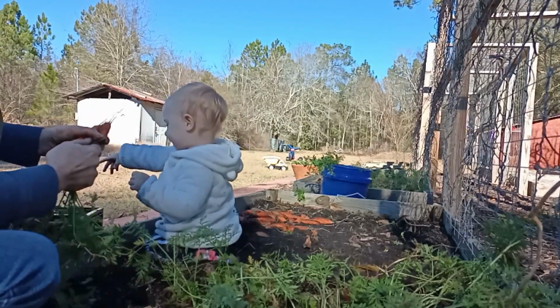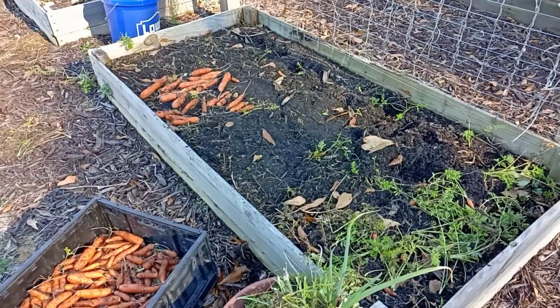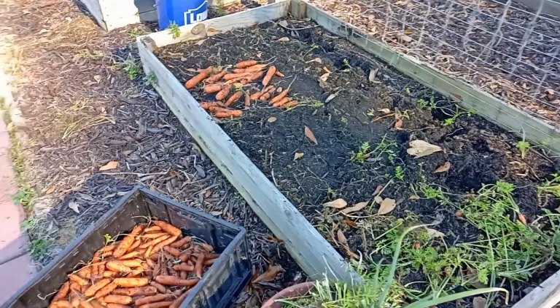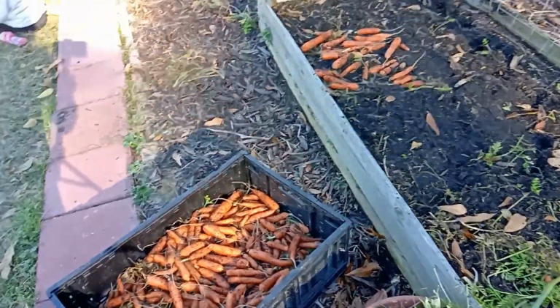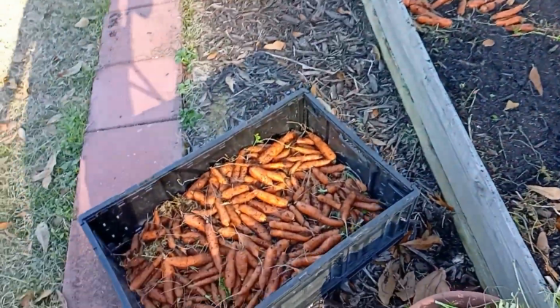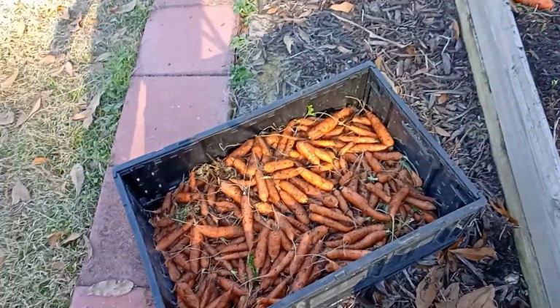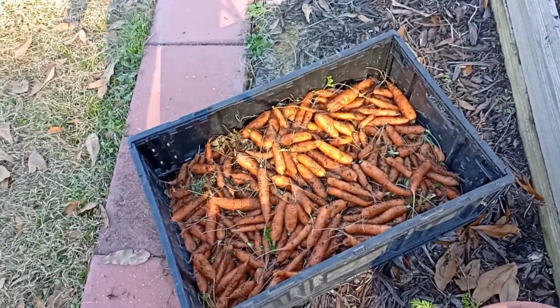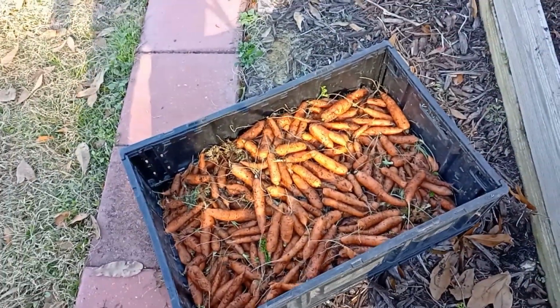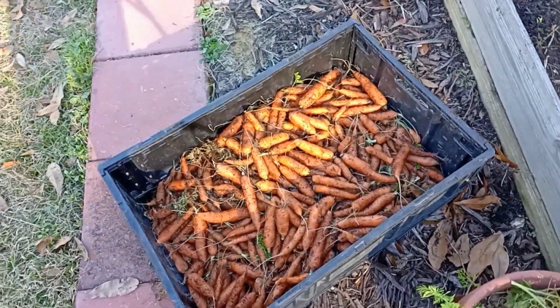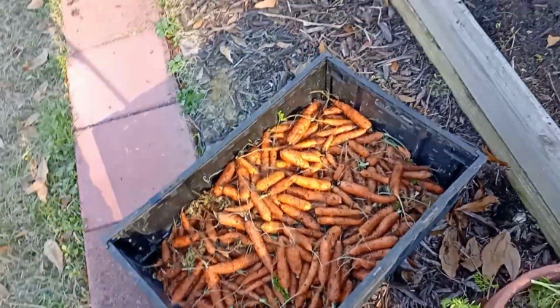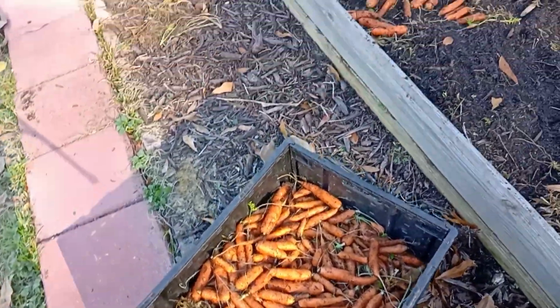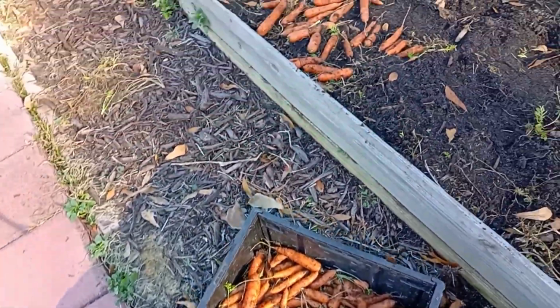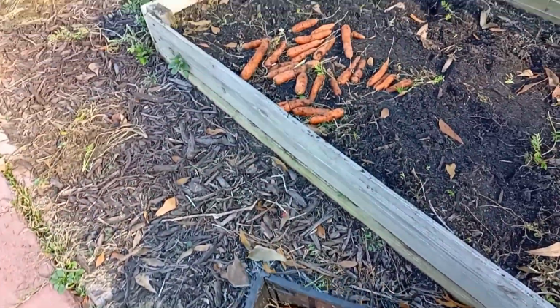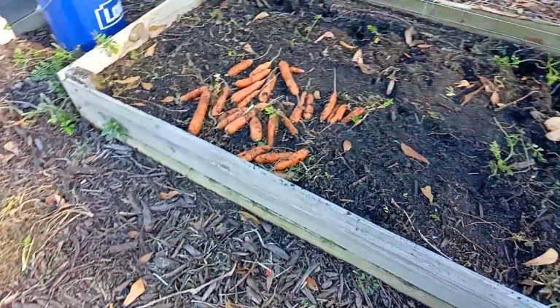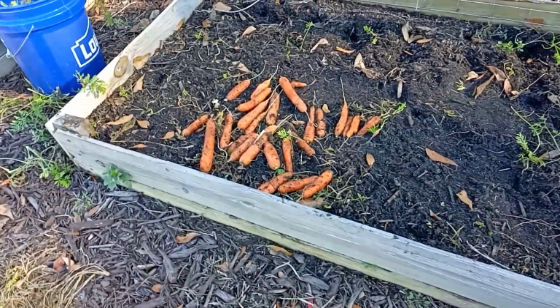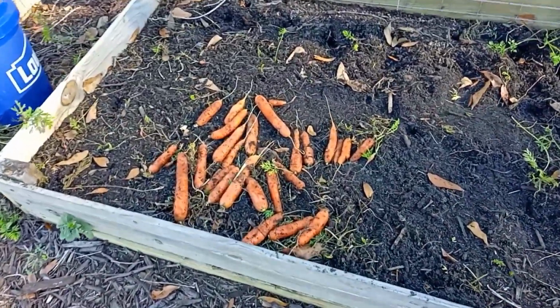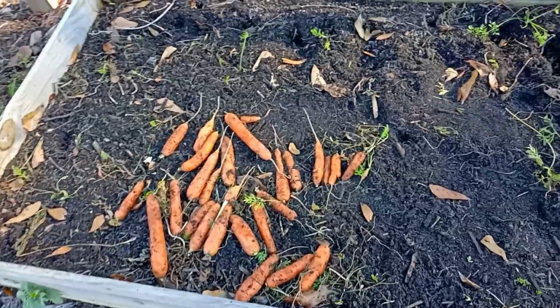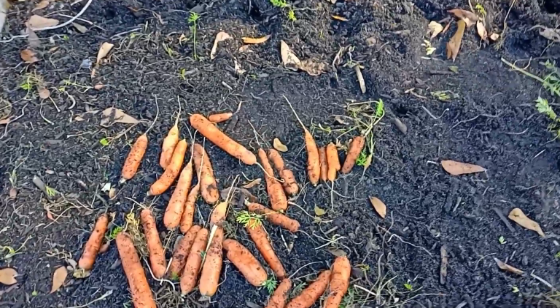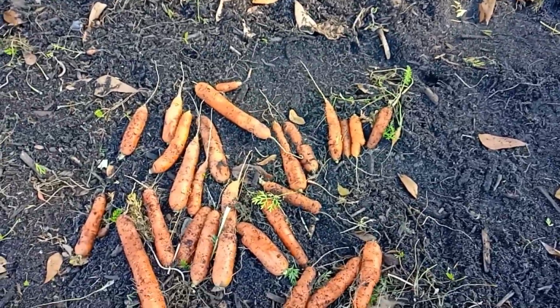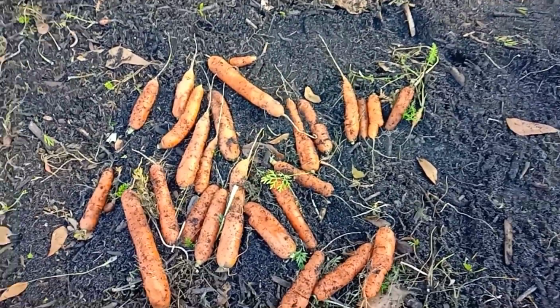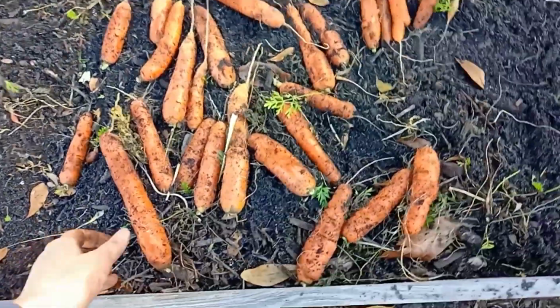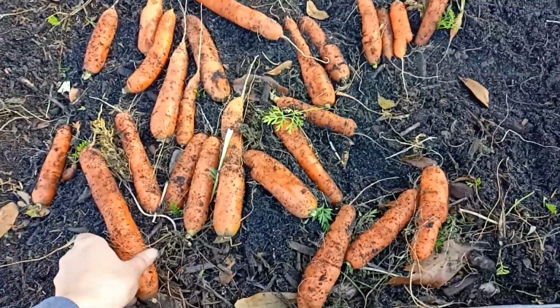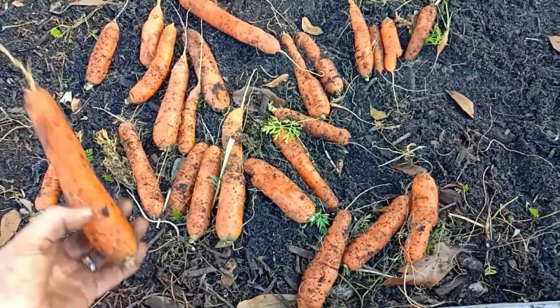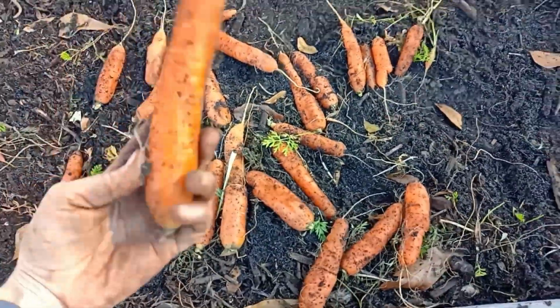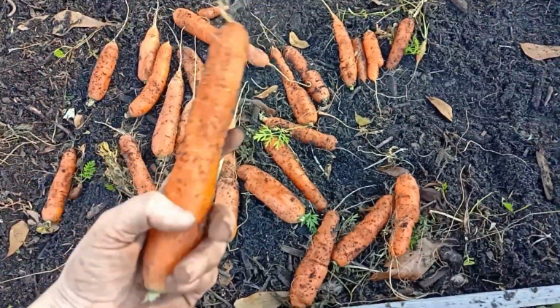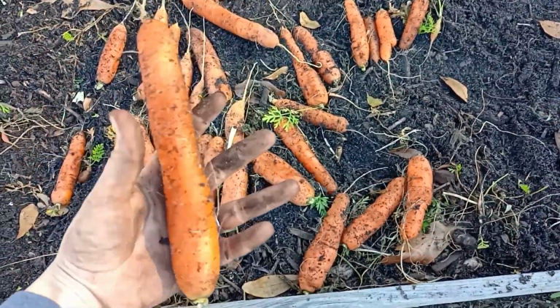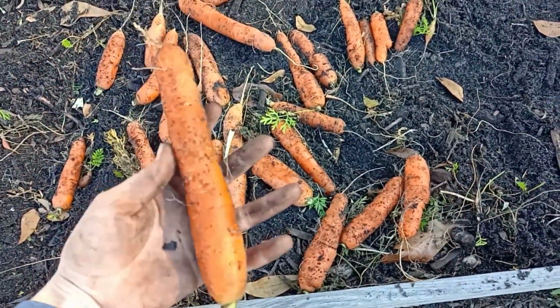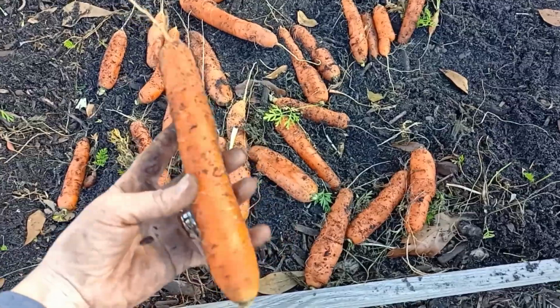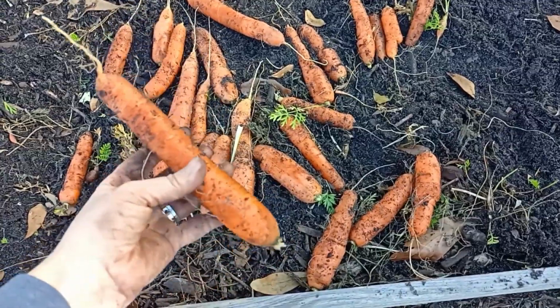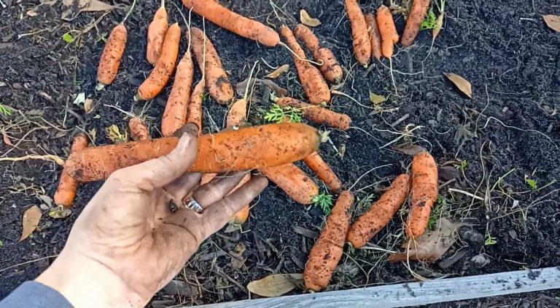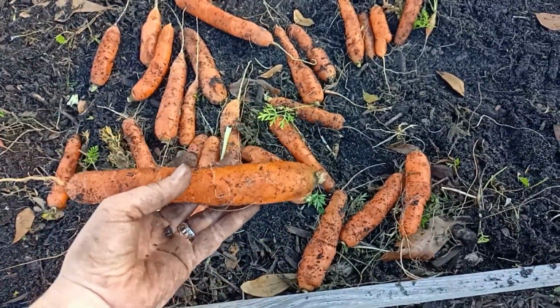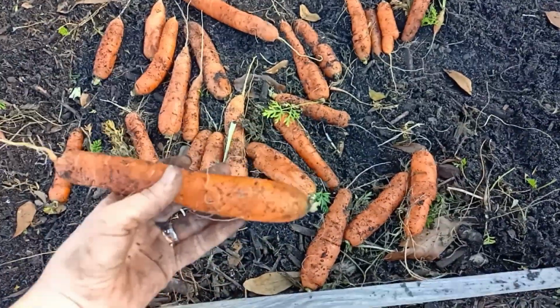Last bed of carrots. We filled that box almost entirely up, but look at the size difference in carrots. You've got to thin your carrots, and this is why — because you're gonna get really nice sized carrots when you thin.